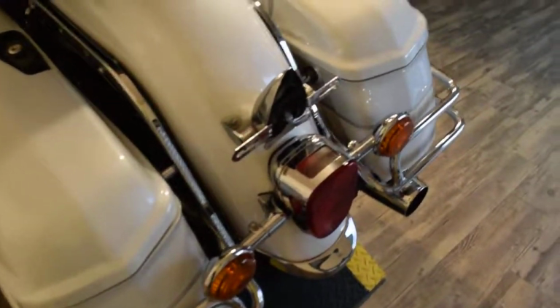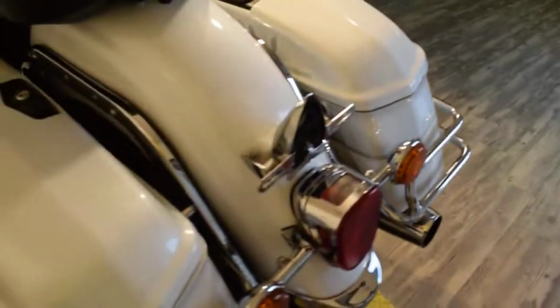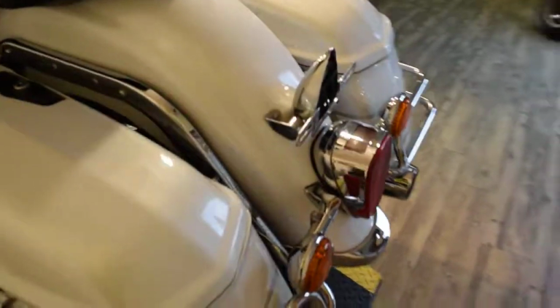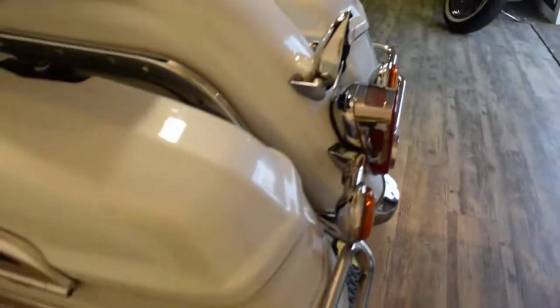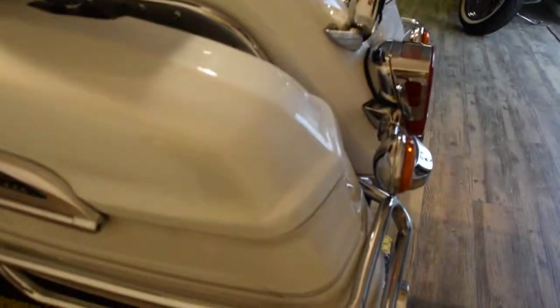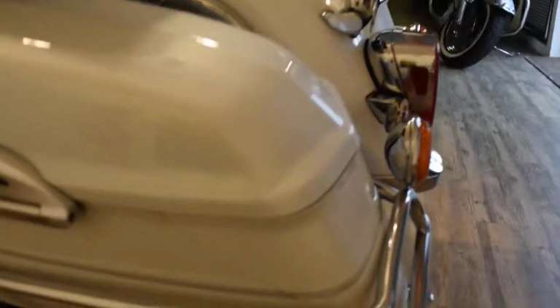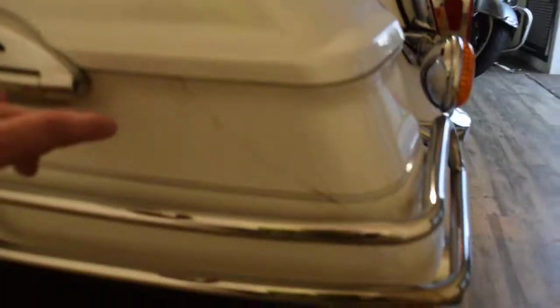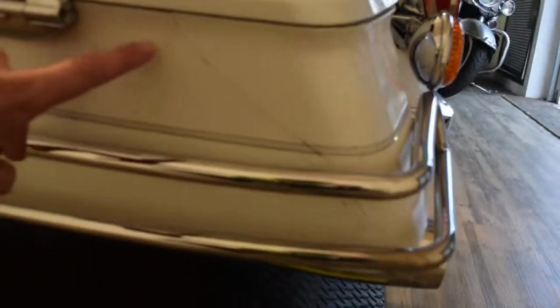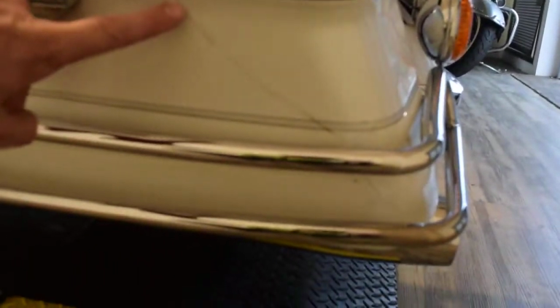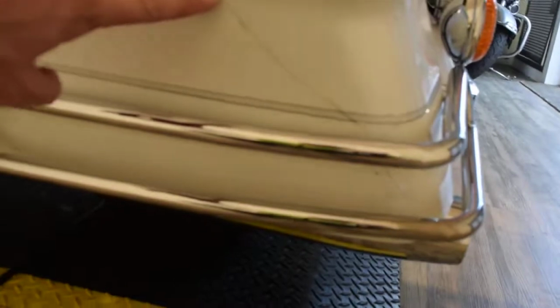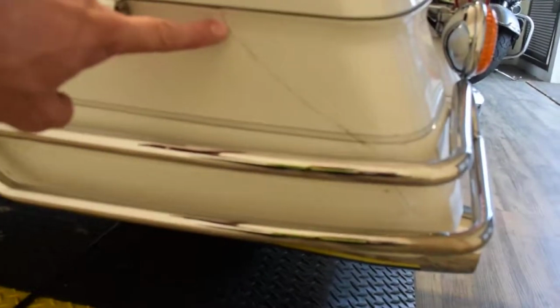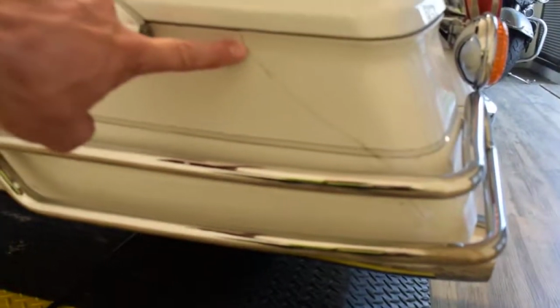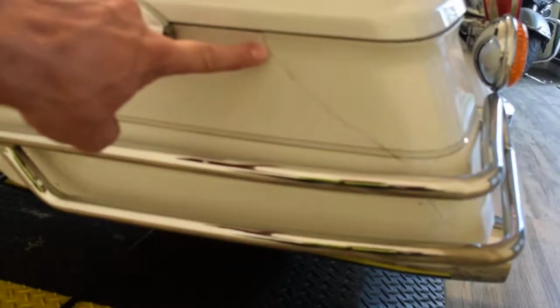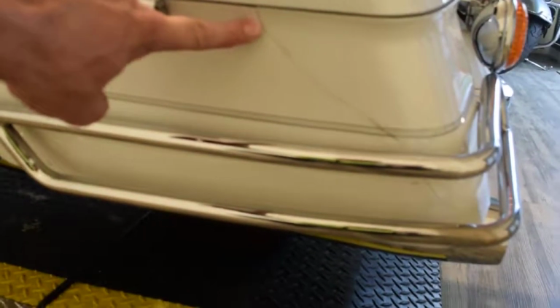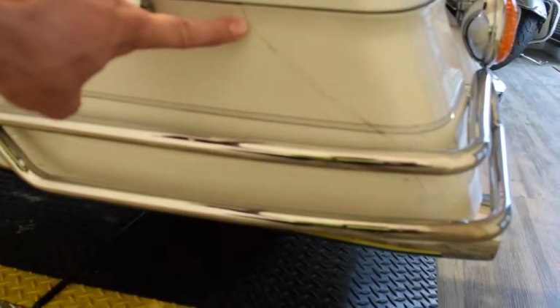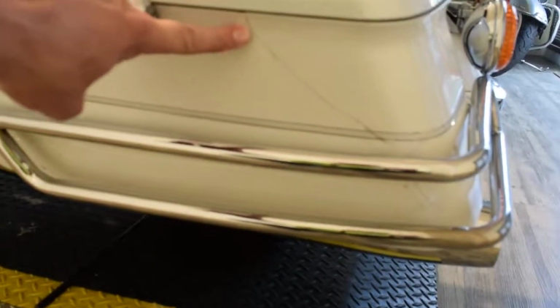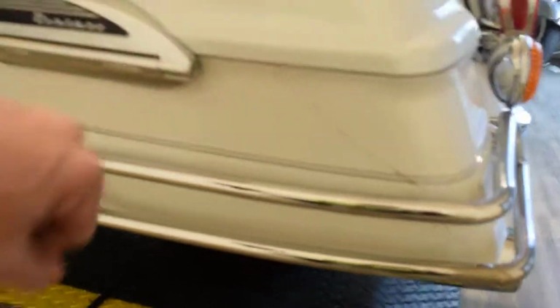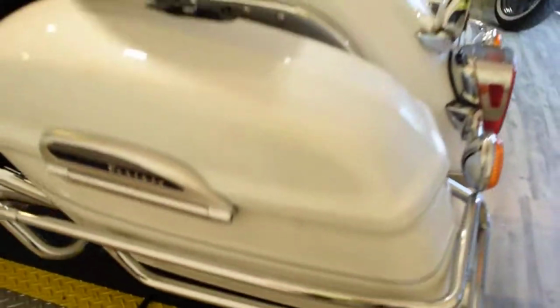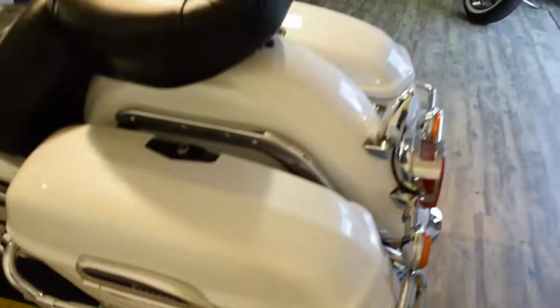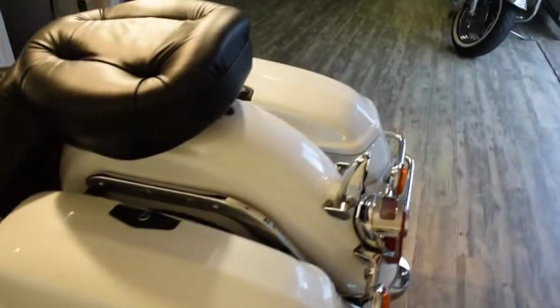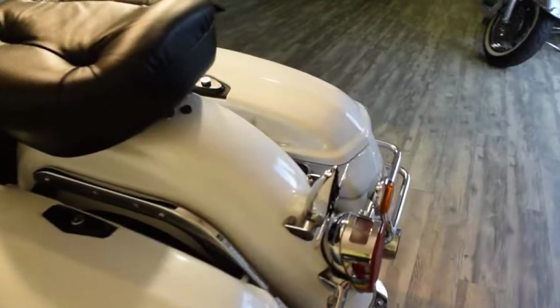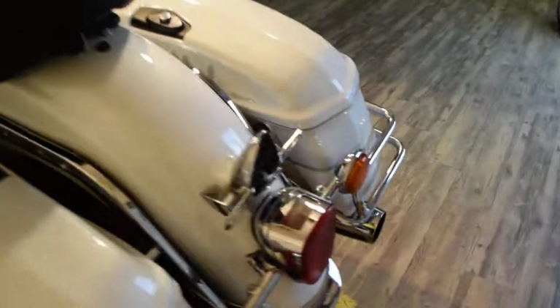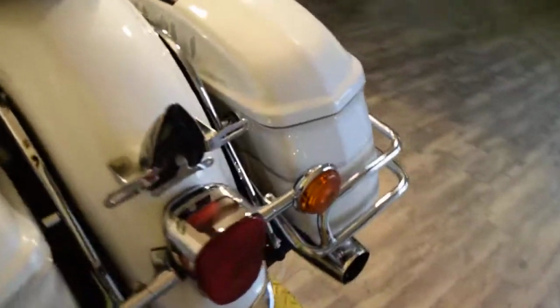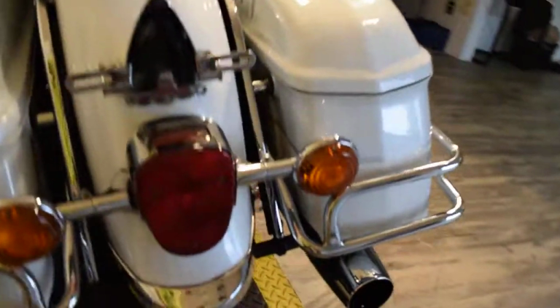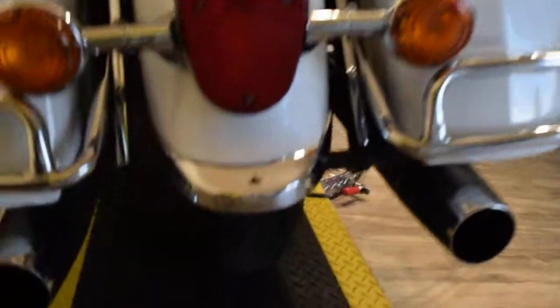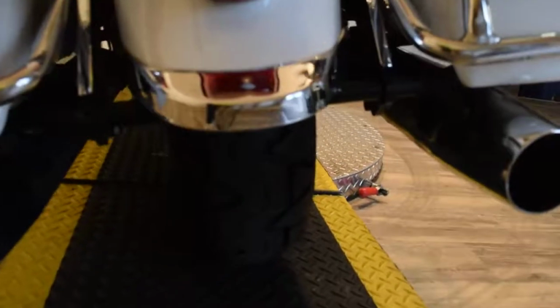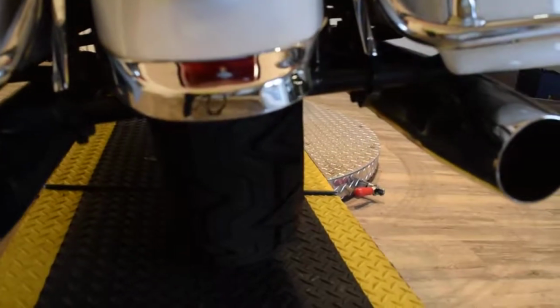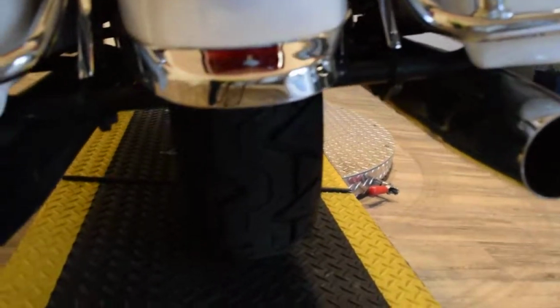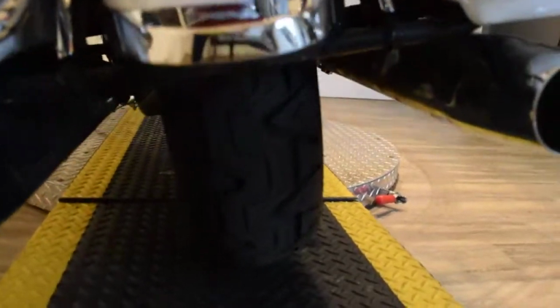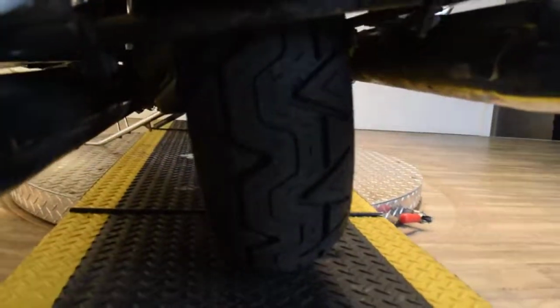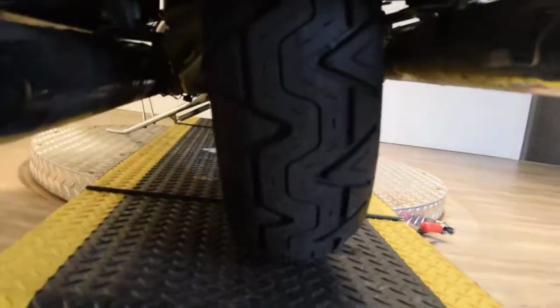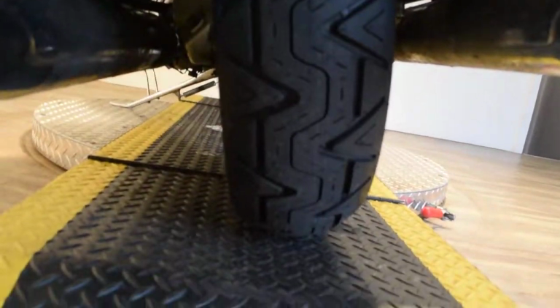This bike does have a little crack in the bag — it's not leaking or anything, but you can see it there. Here's the brand new back tire; you can see a better picture of it.